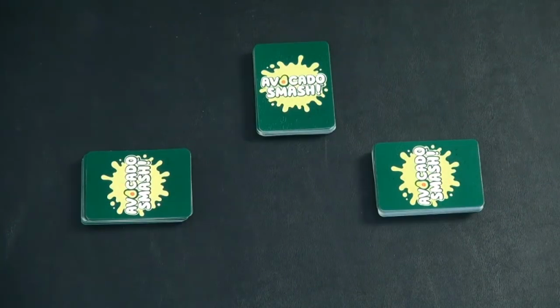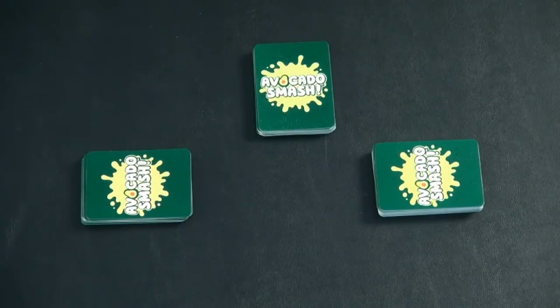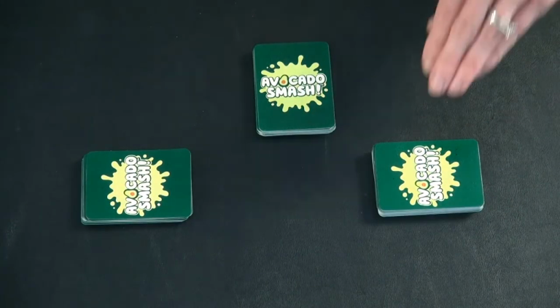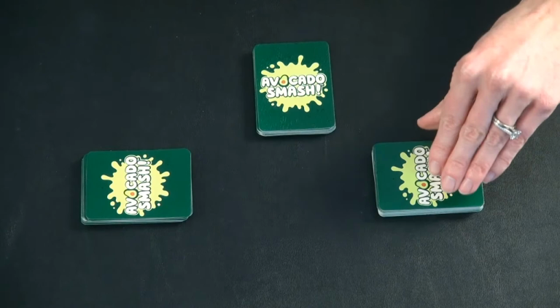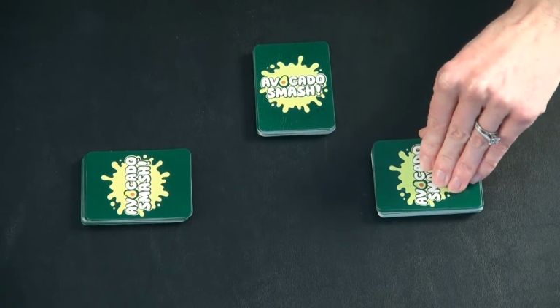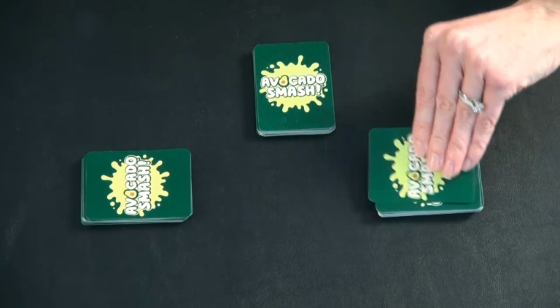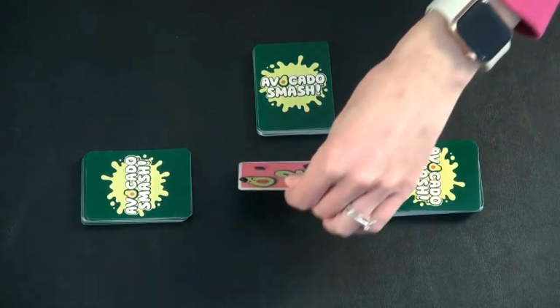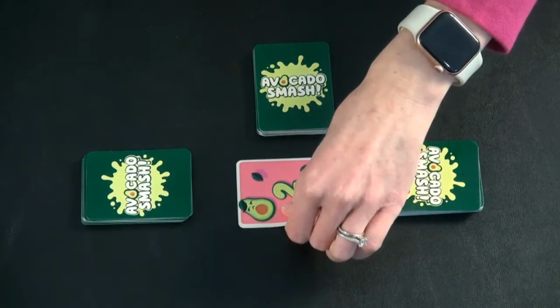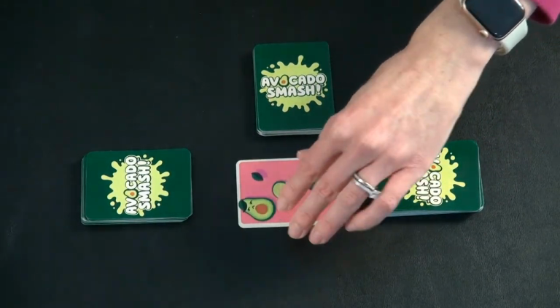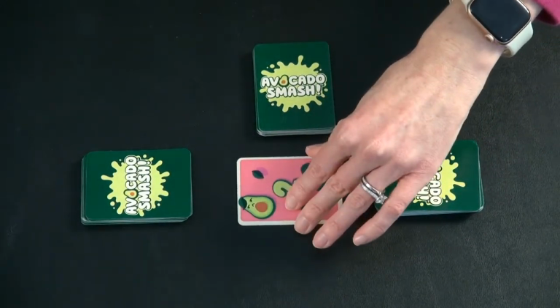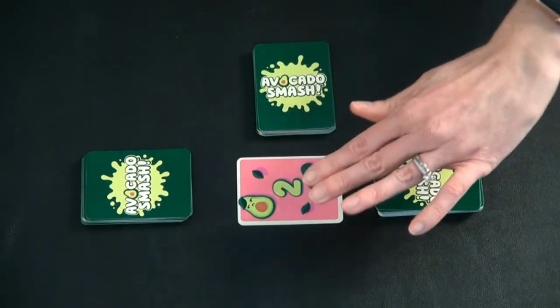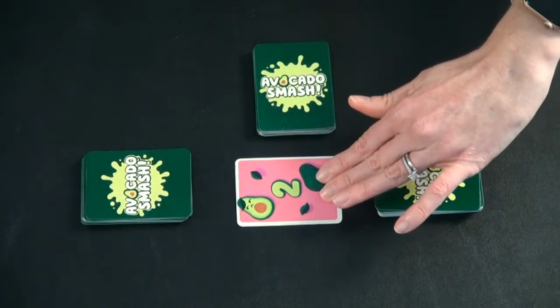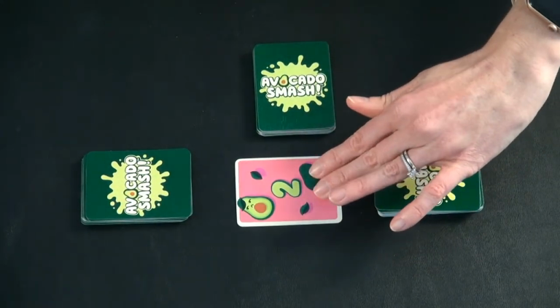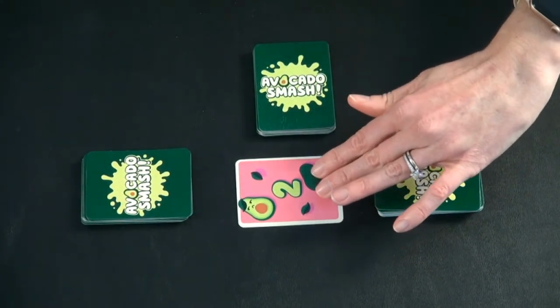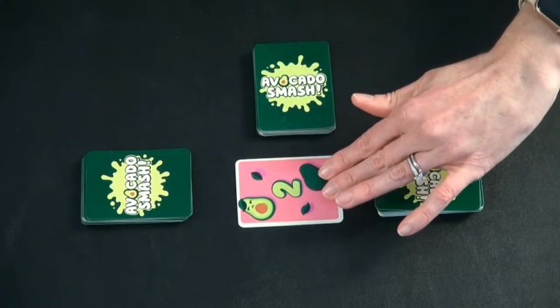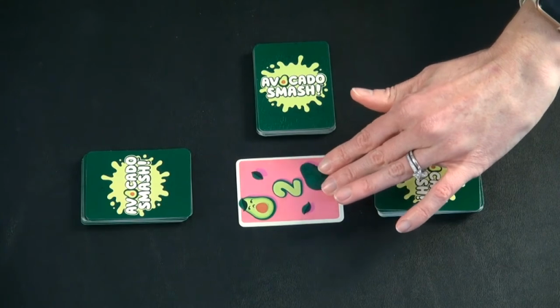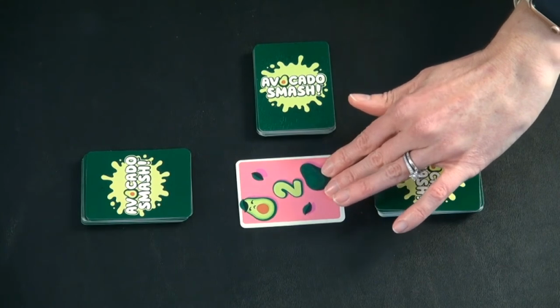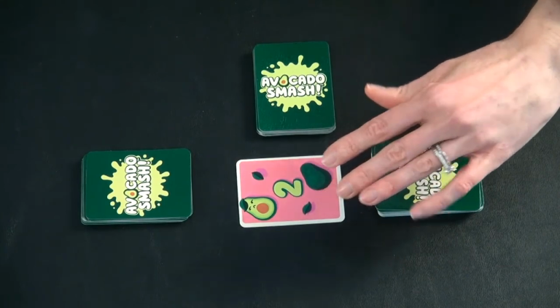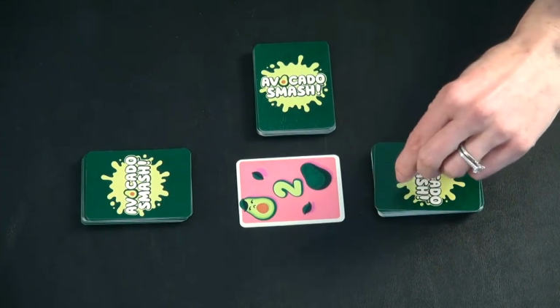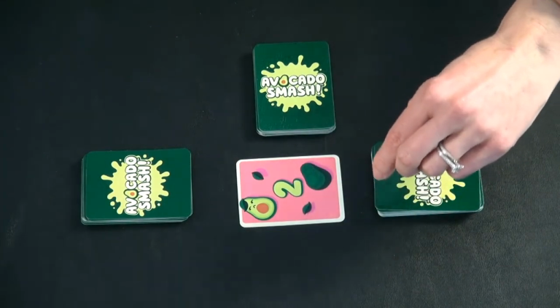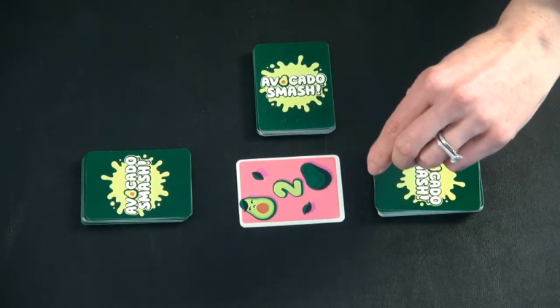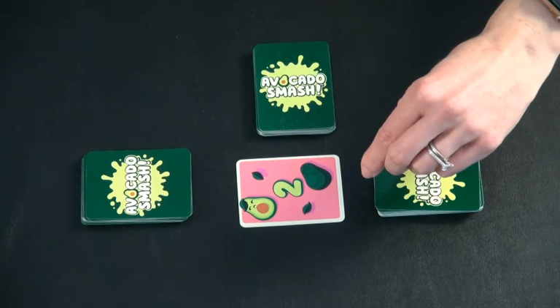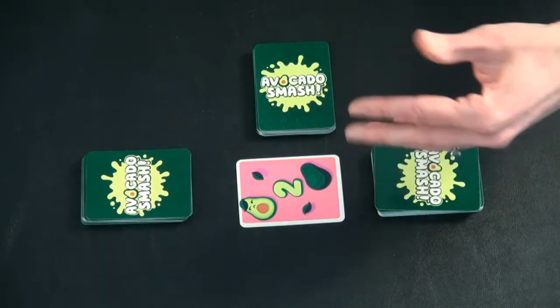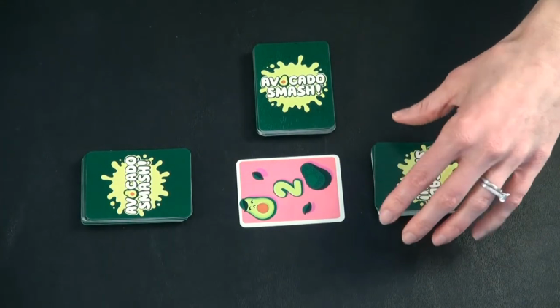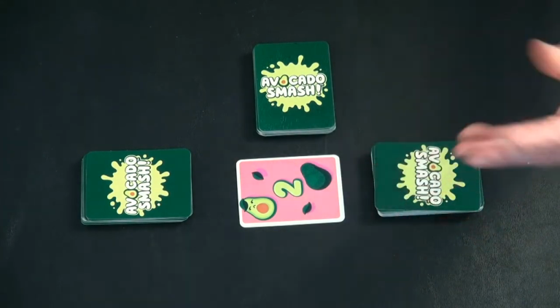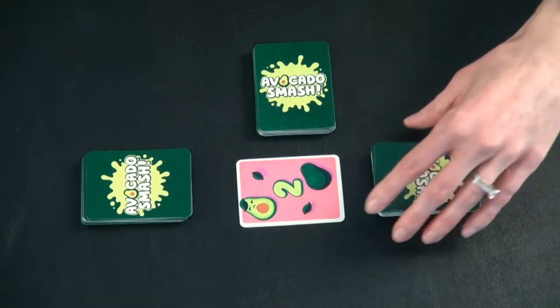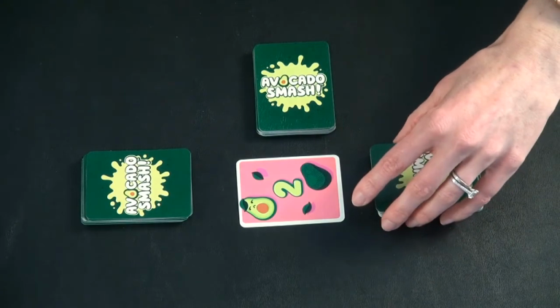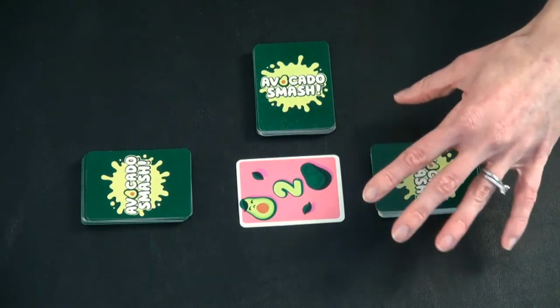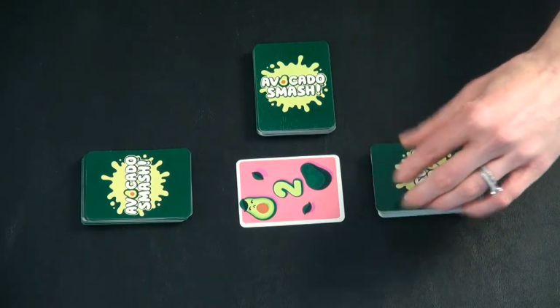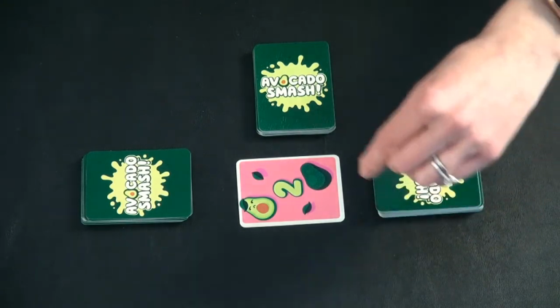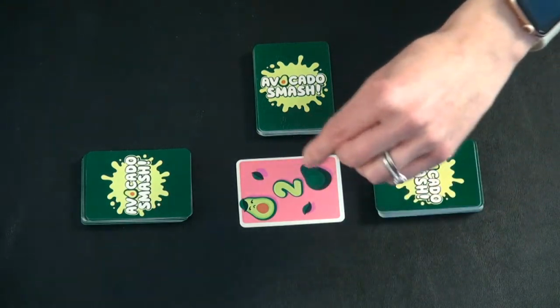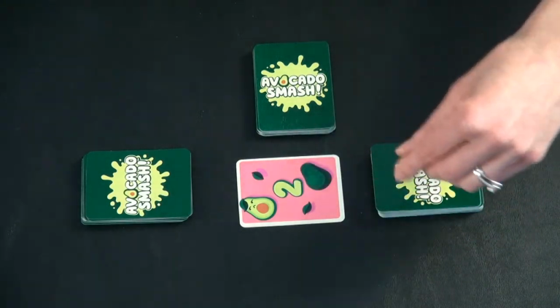Sometimes when we play this, we just say the numbers instead of saying one avocado, two avocado, three avocado. It is up to you if you want to say the full thing or just go one, two, three, four.